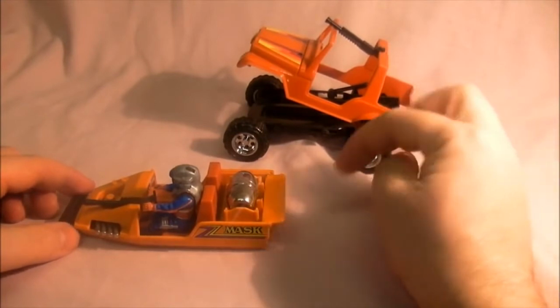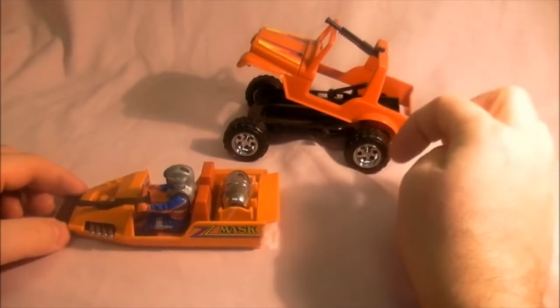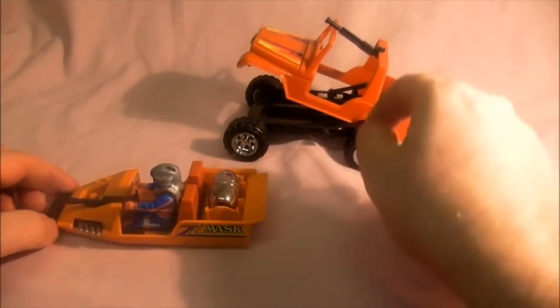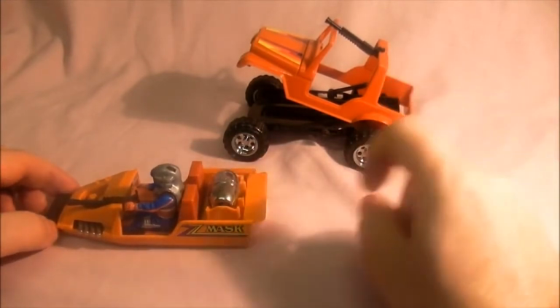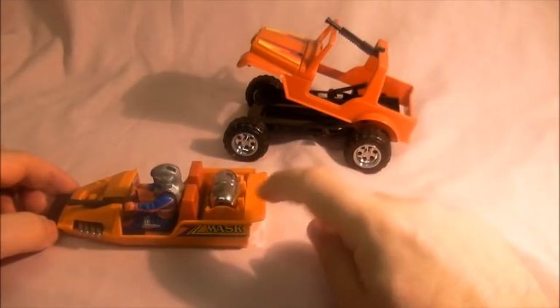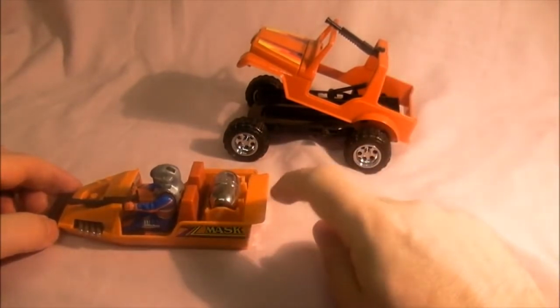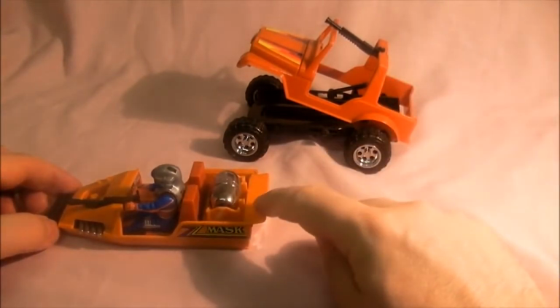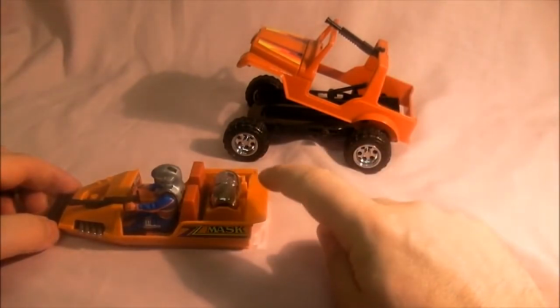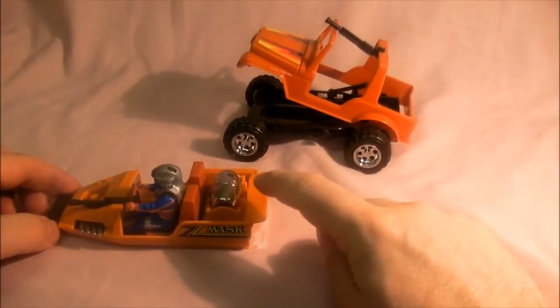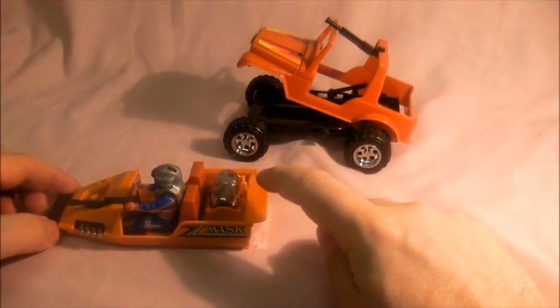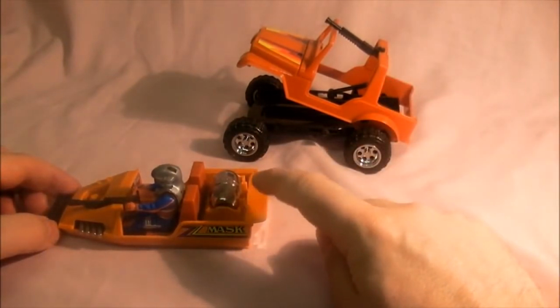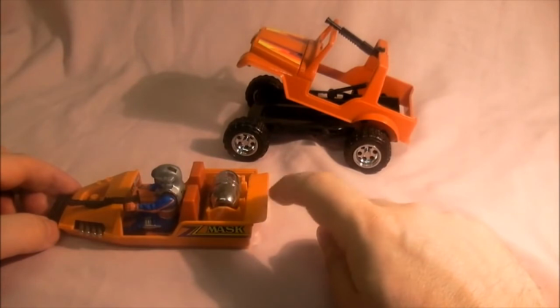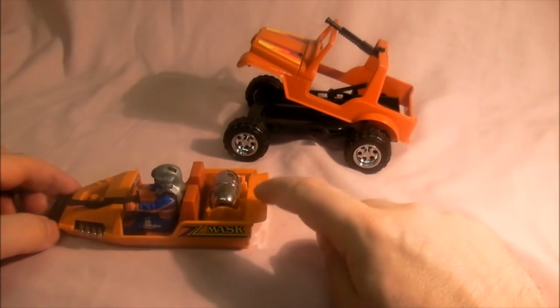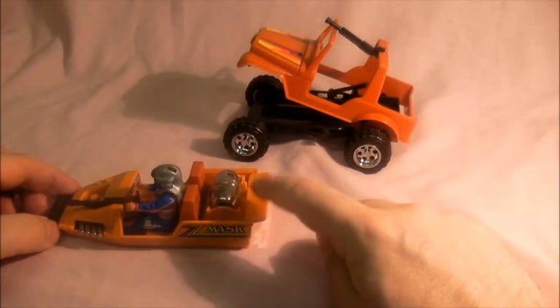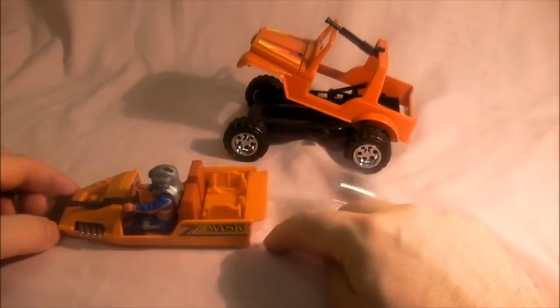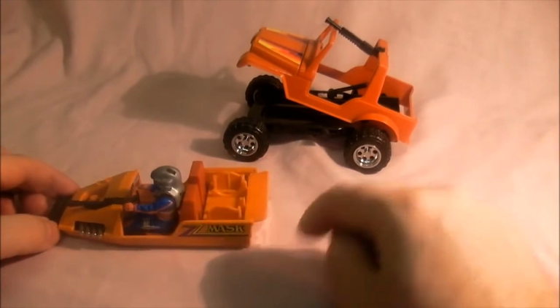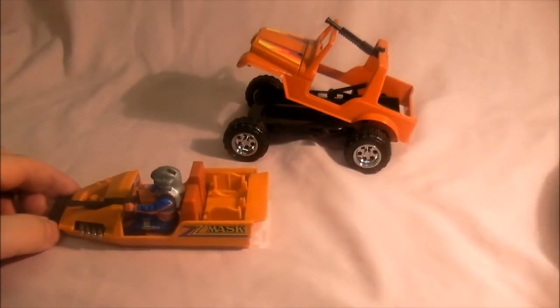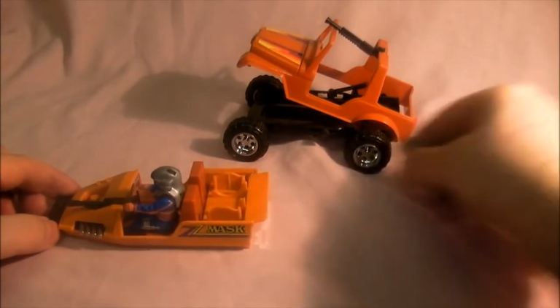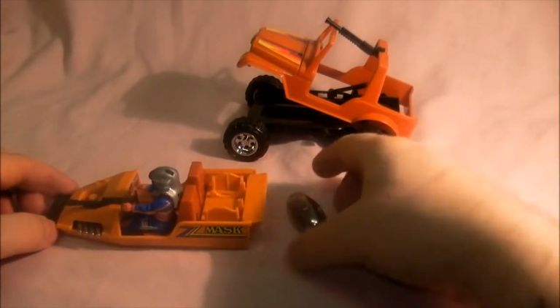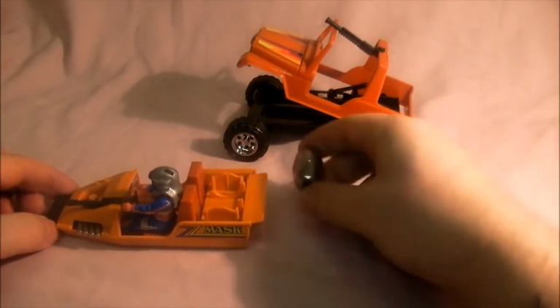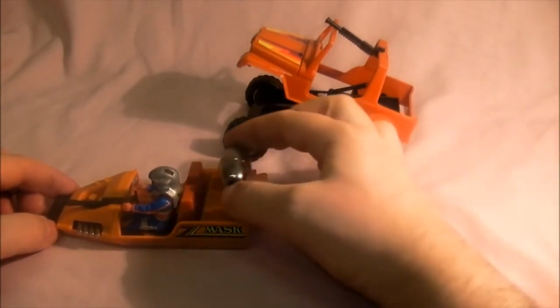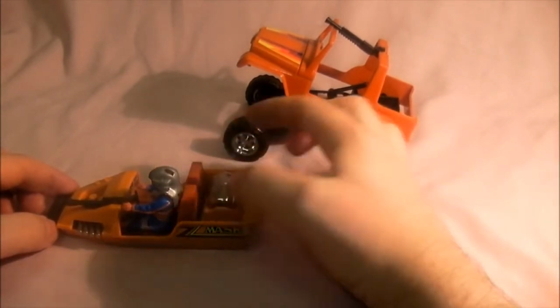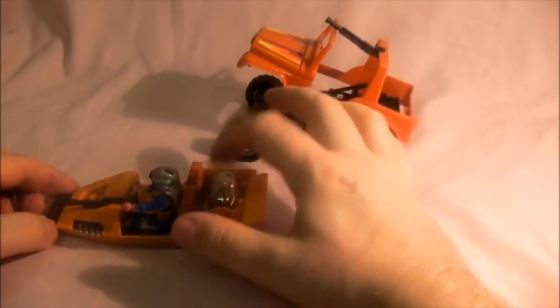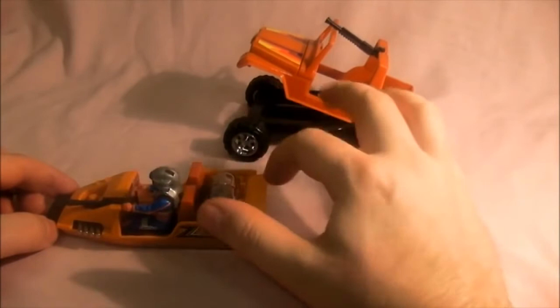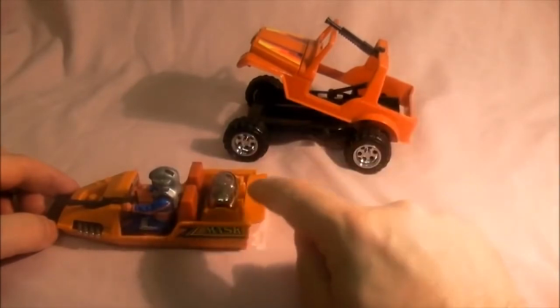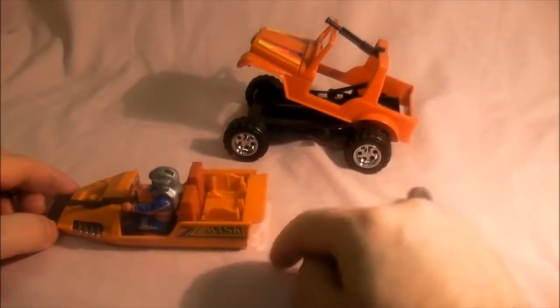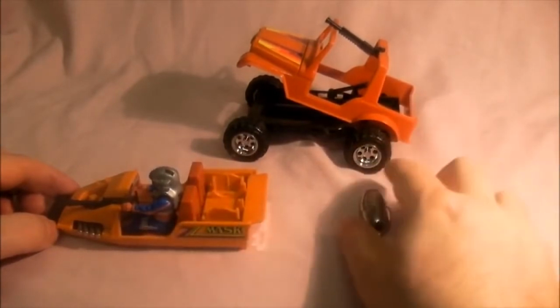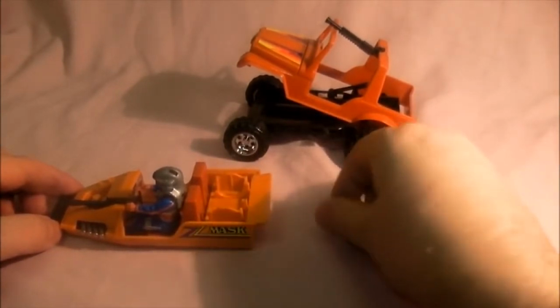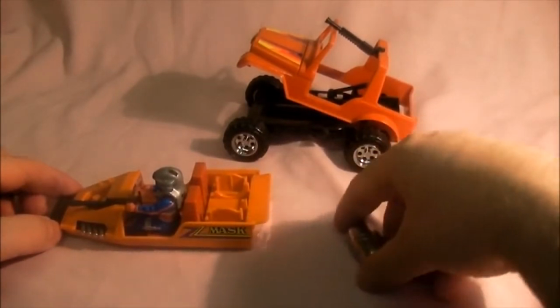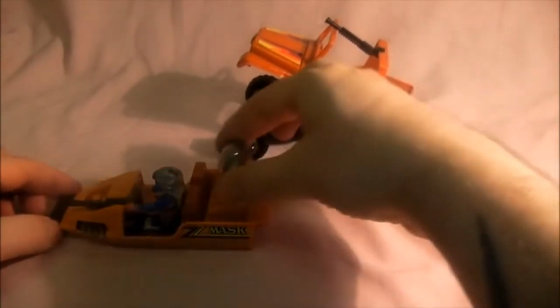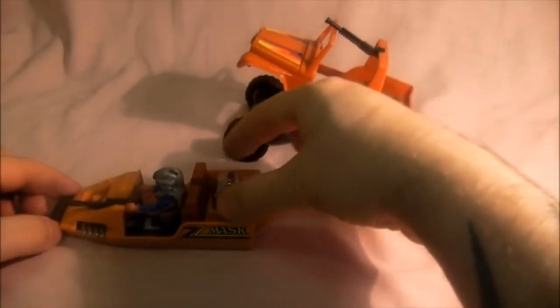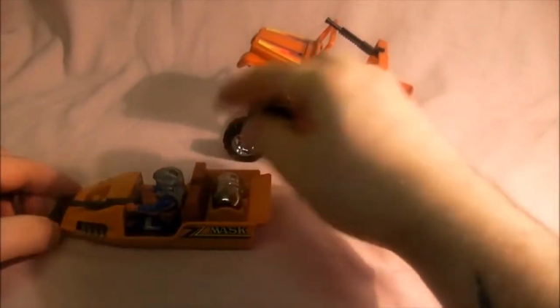It's also got a depth charge on the back, which I used to use quite a lot. Push this button and it fires the depth charge in the water — very cool. So that's Gator — a very cool vehicle.